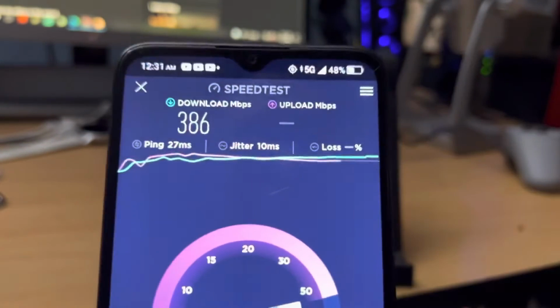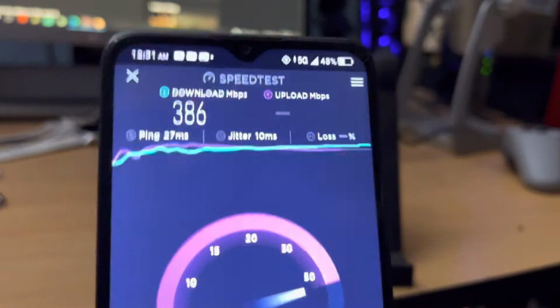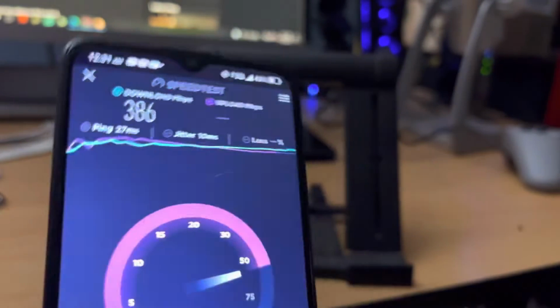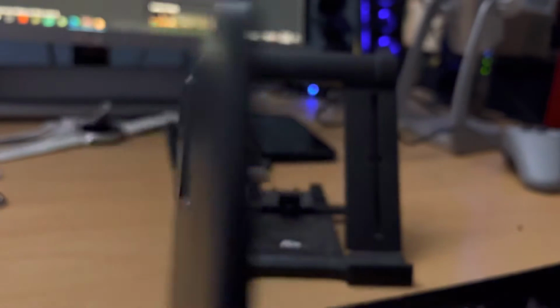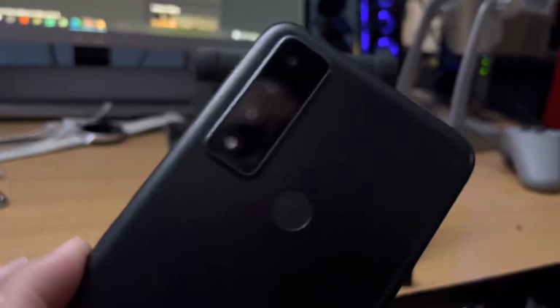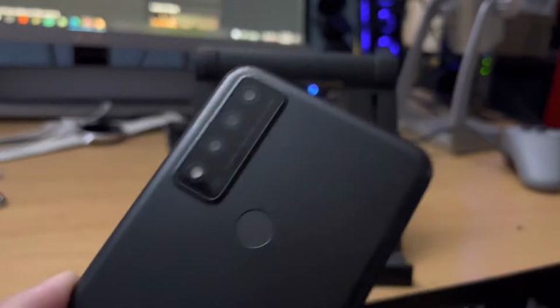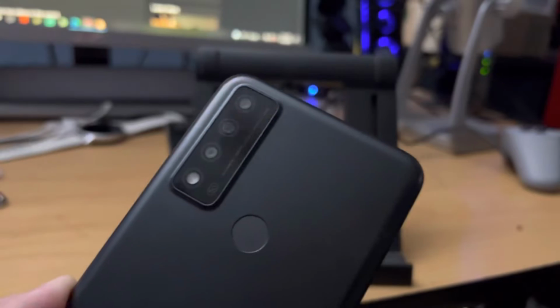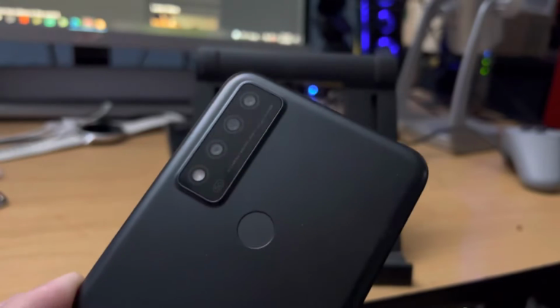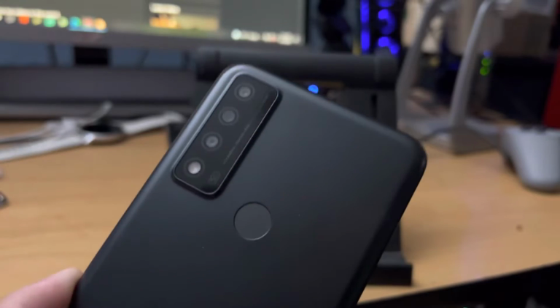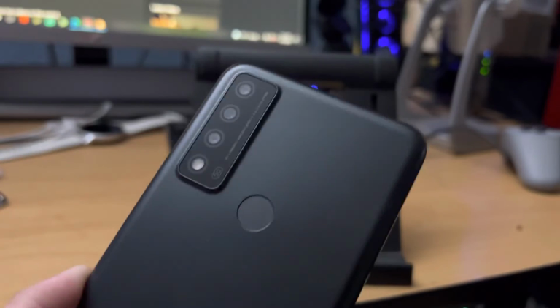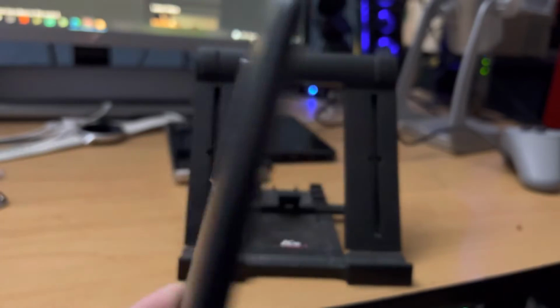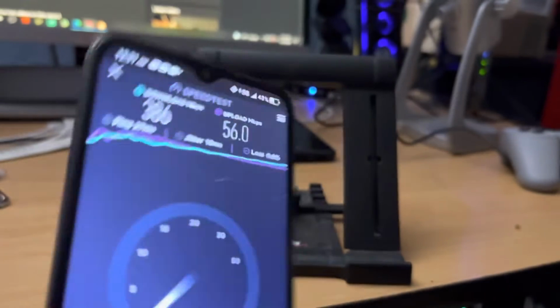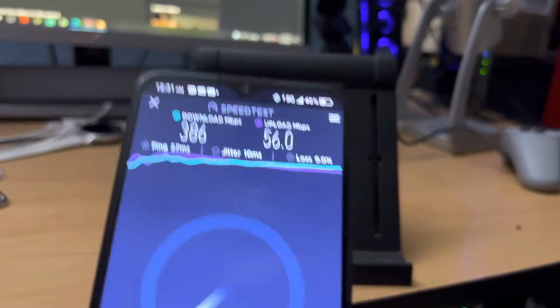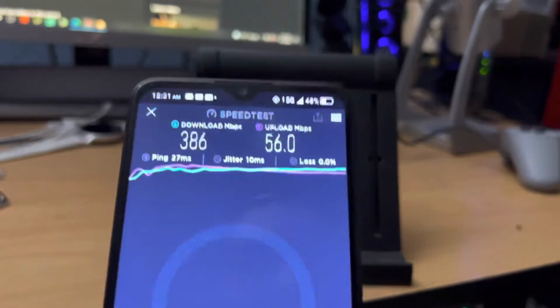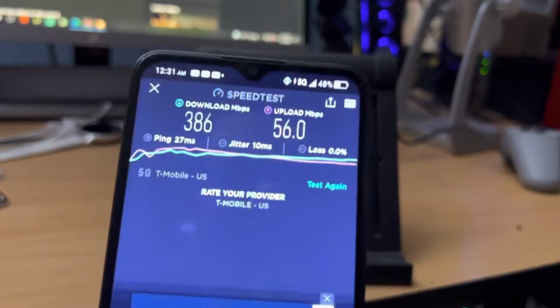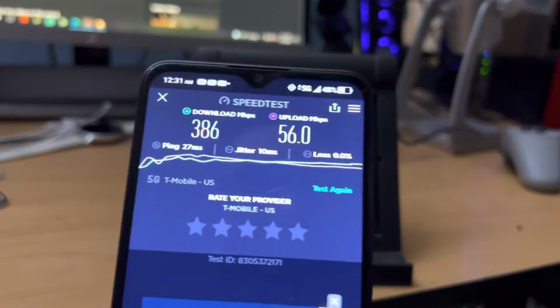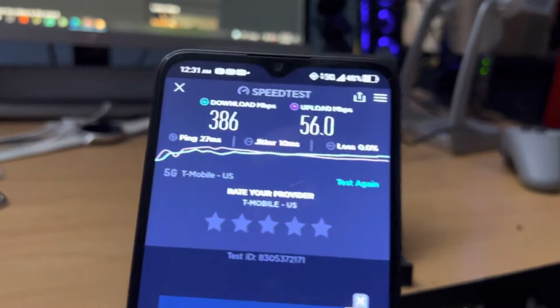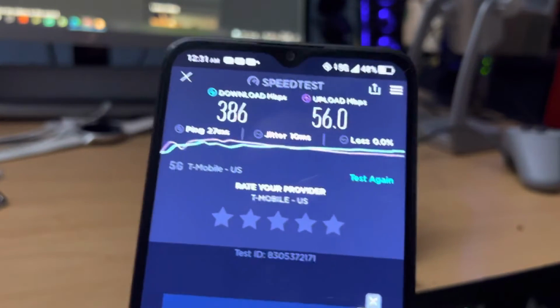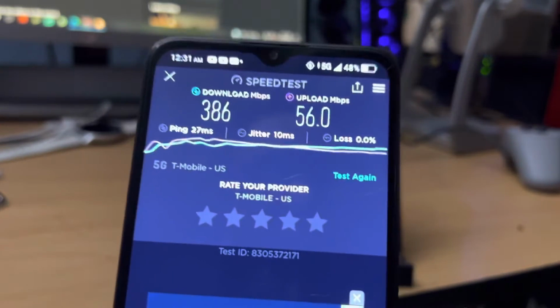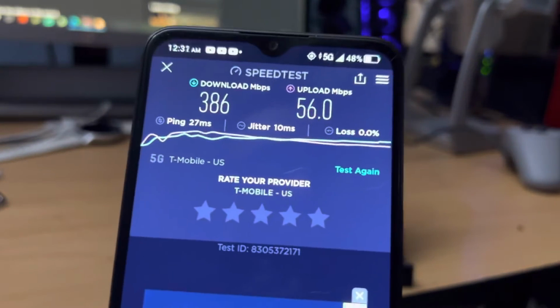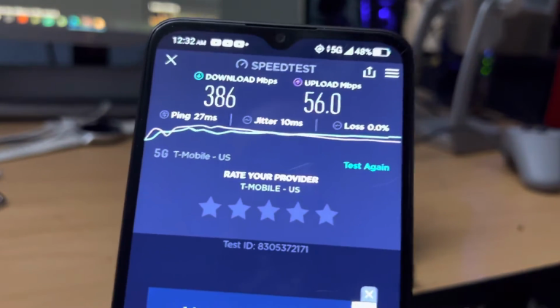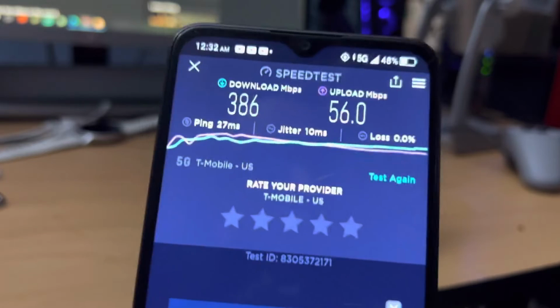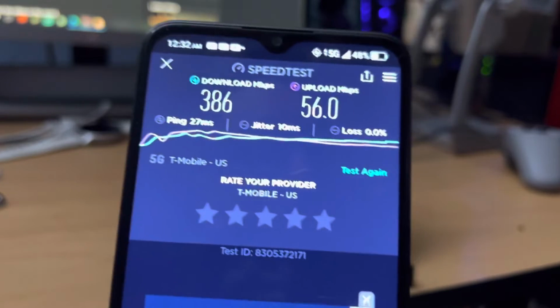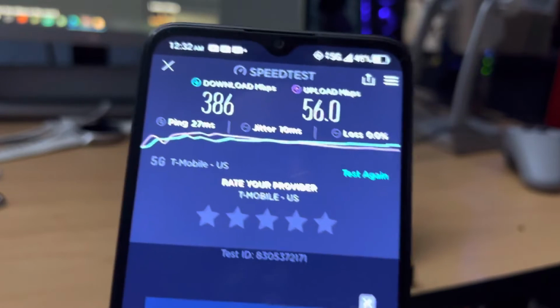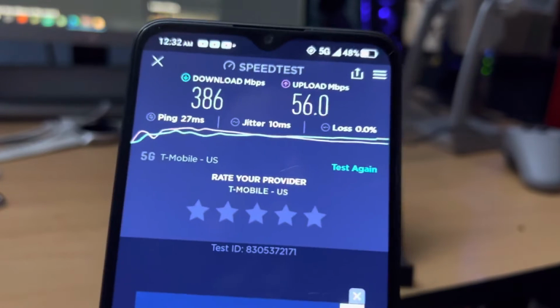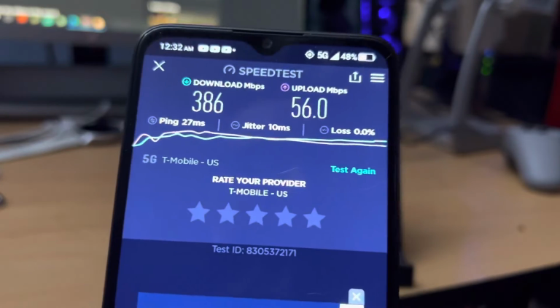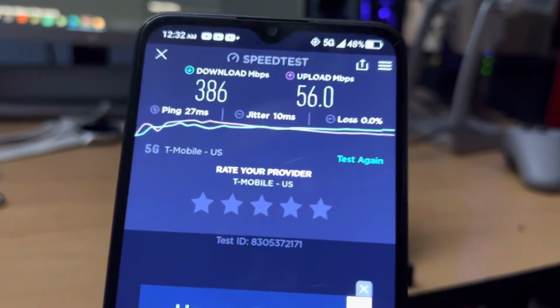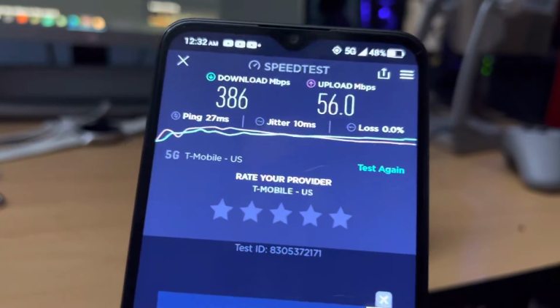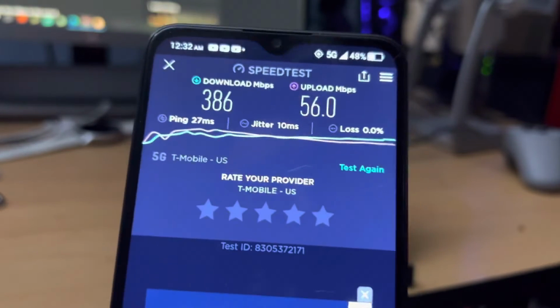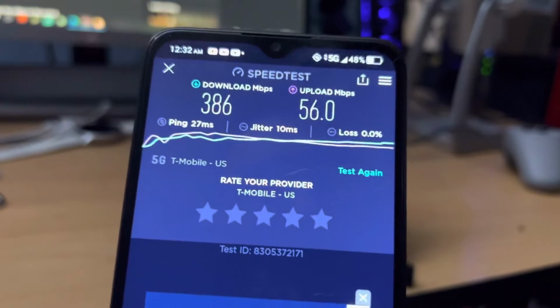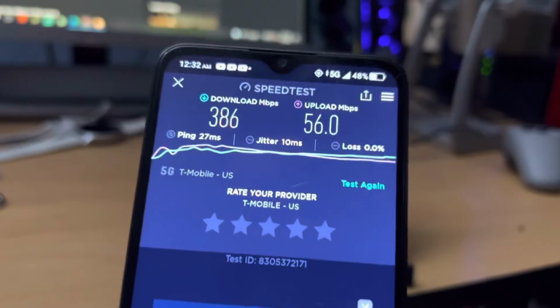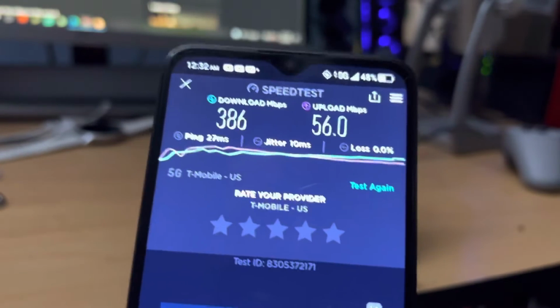Just so you guys know, some of these budget devices under the $300 mark — in this case I believe this device is $200 — it might even be free with a new device ported in or something like that with T-Mobile. Don't quote me on that.